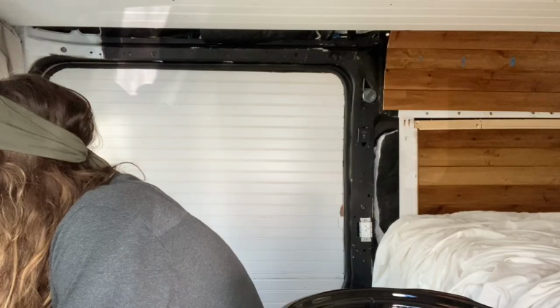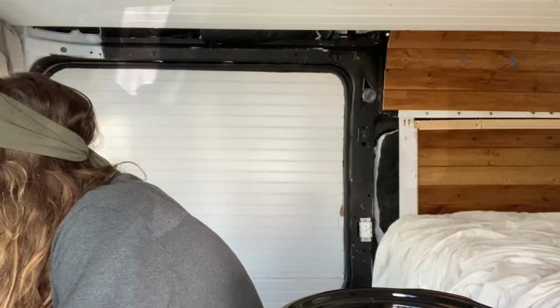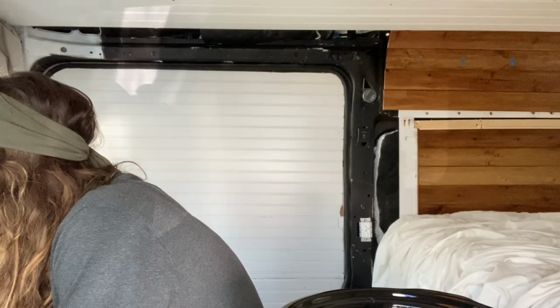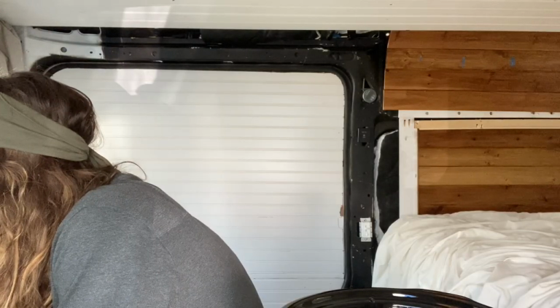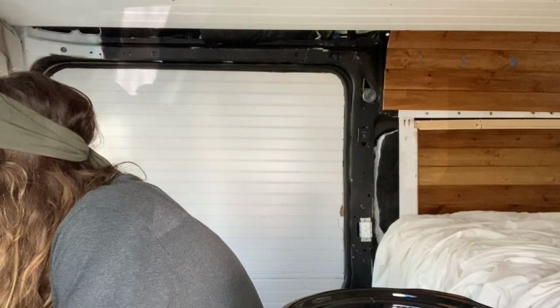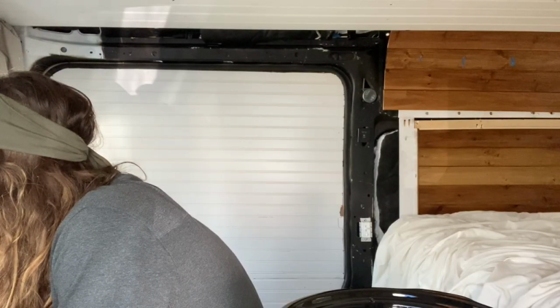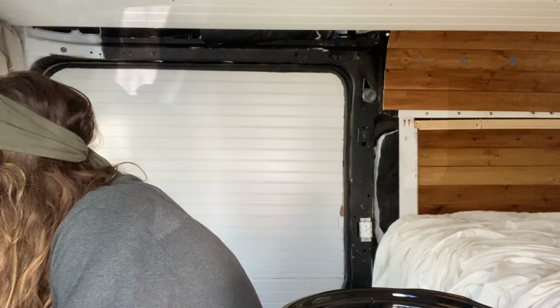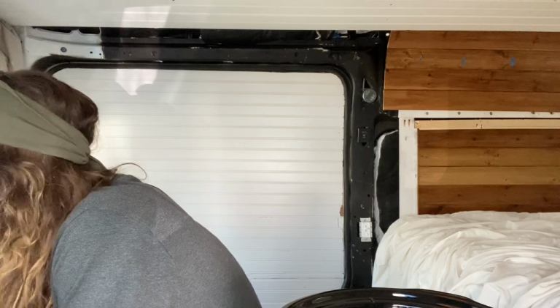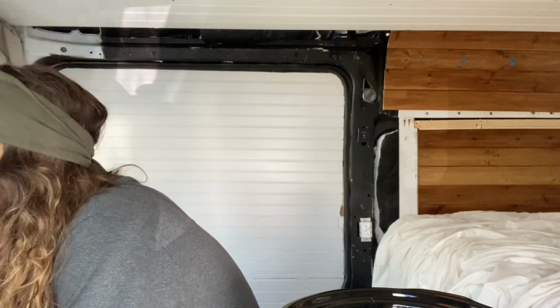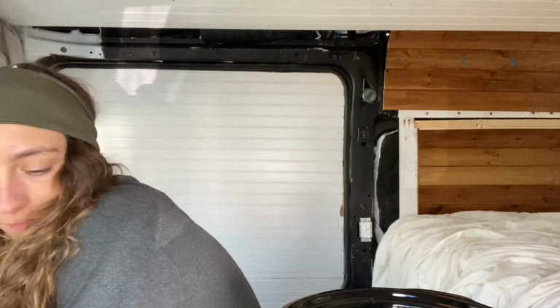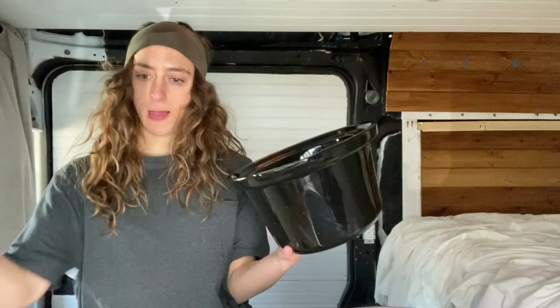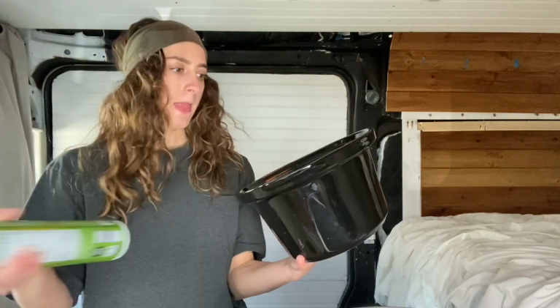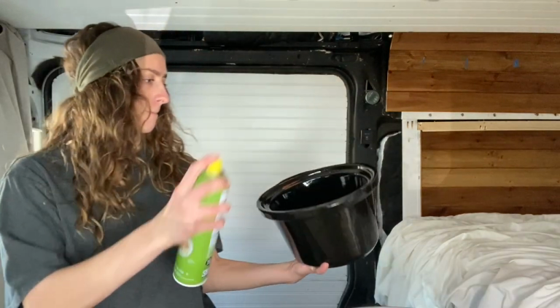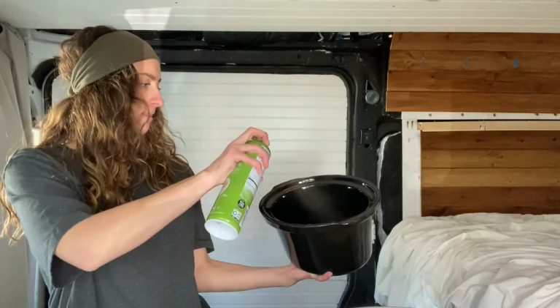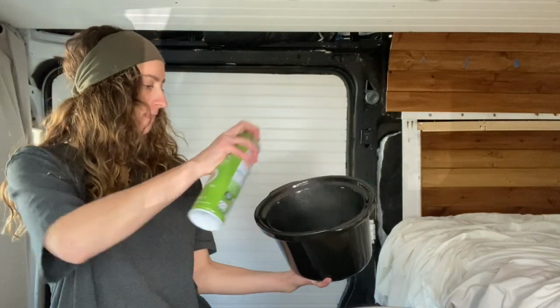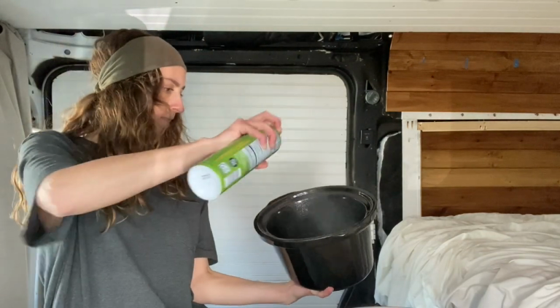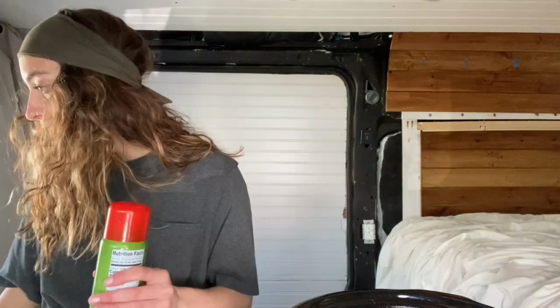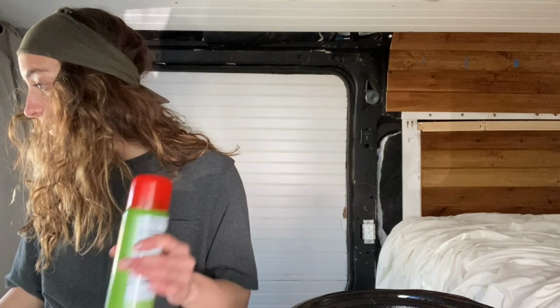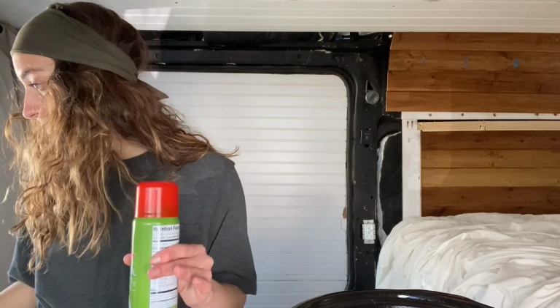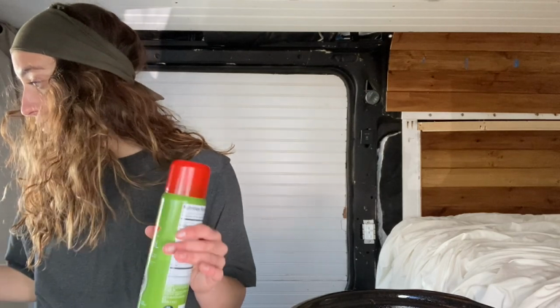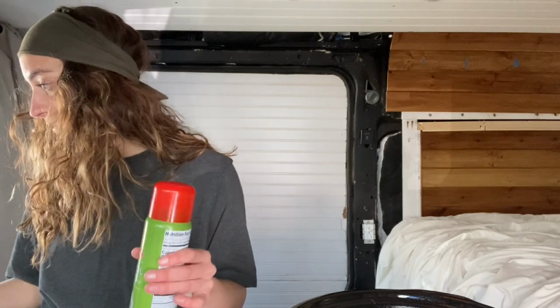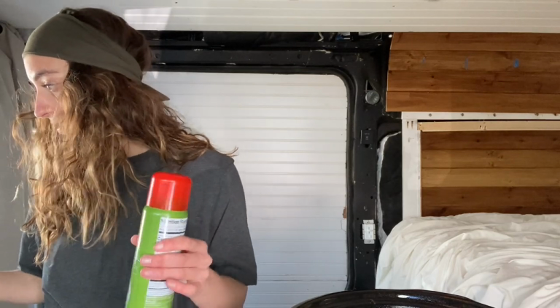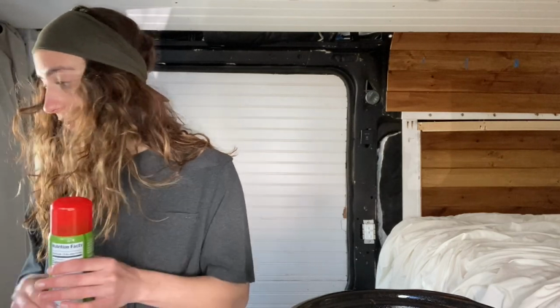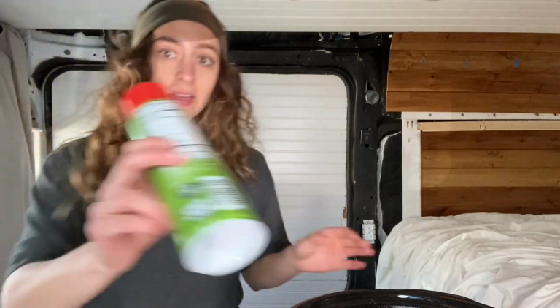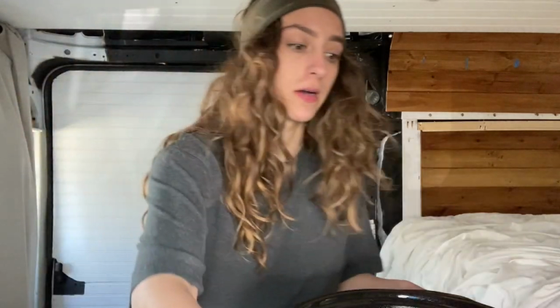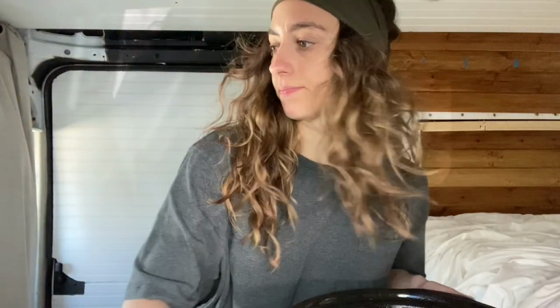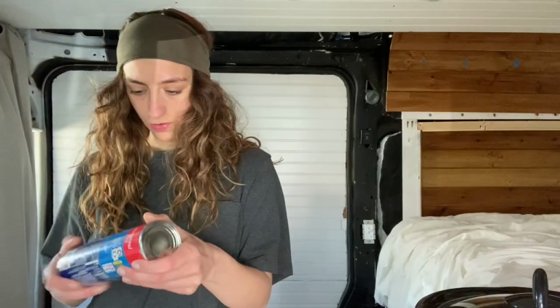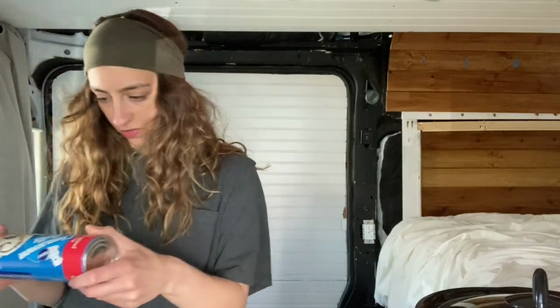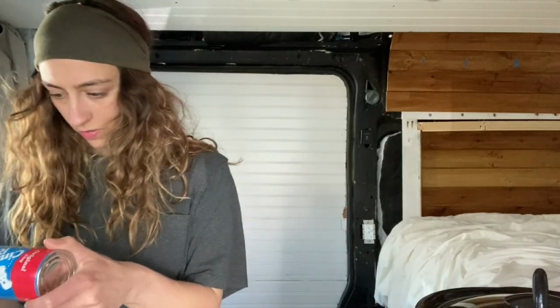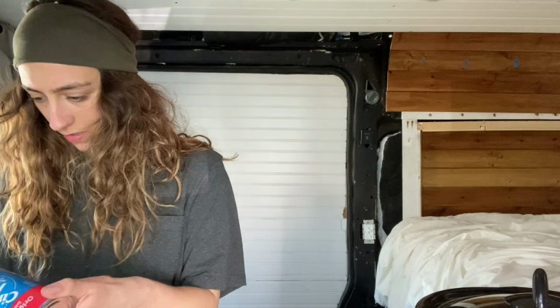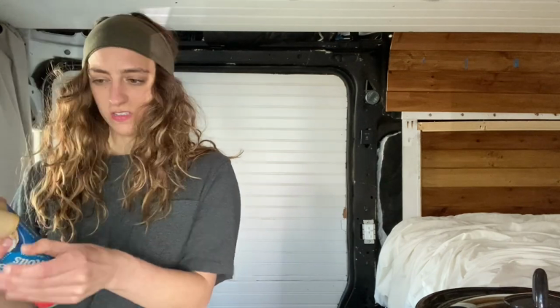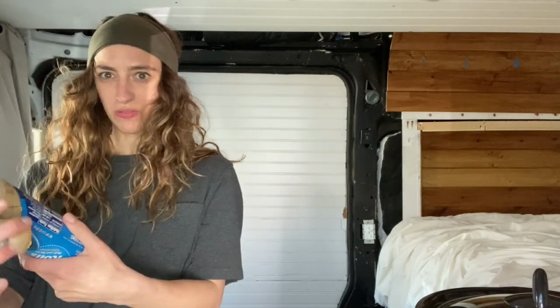Step one: spray the inside of the crockpot with non-stick spray. Cut cinnamon rolls into quarters and place them evenly at the bottom. I always hate doing this part. It scares me.